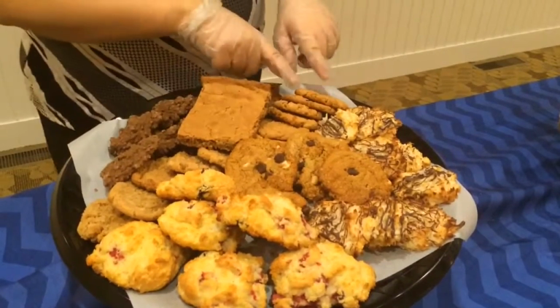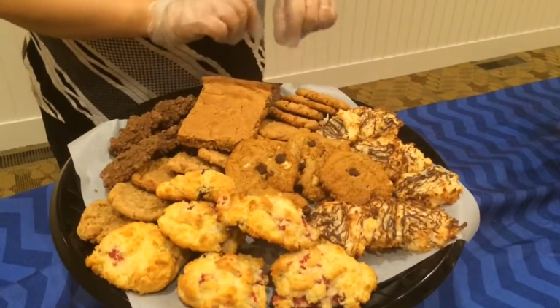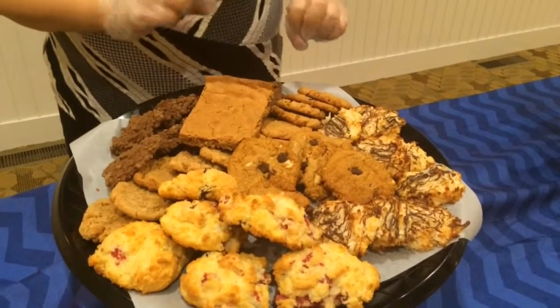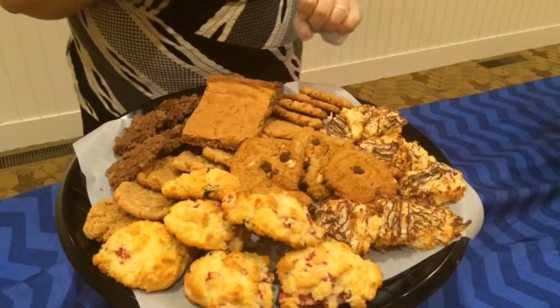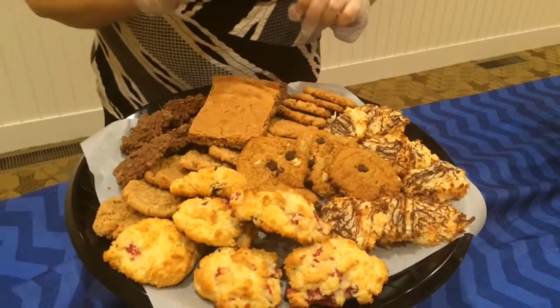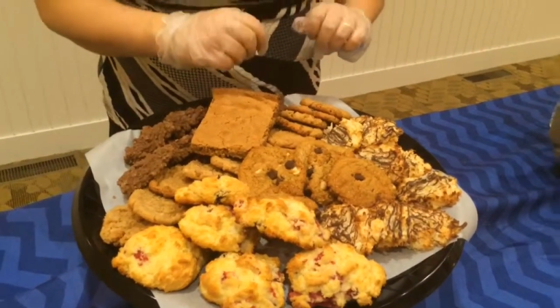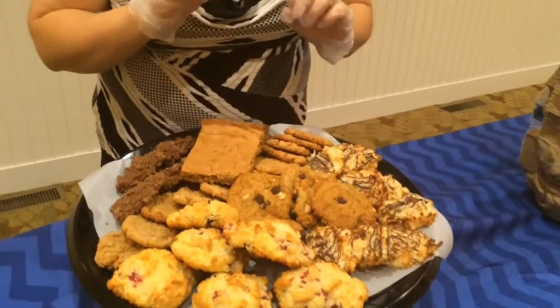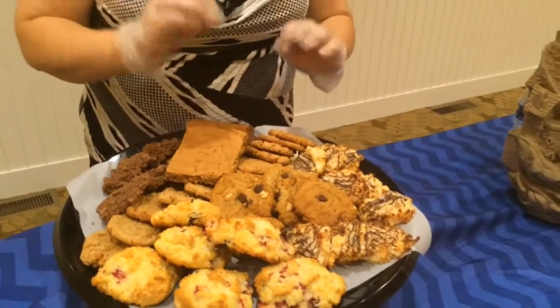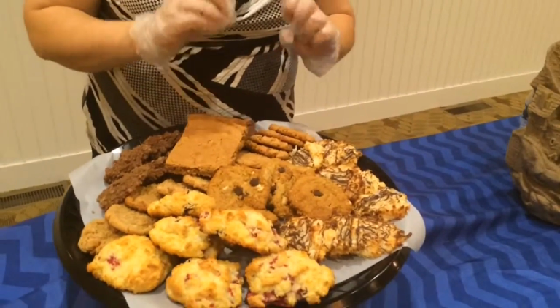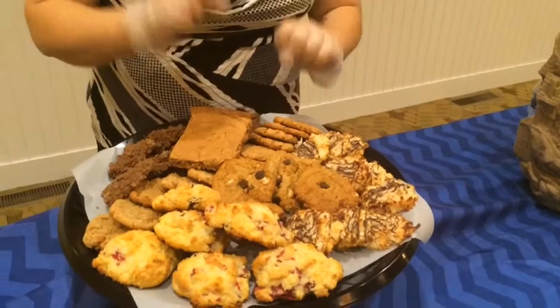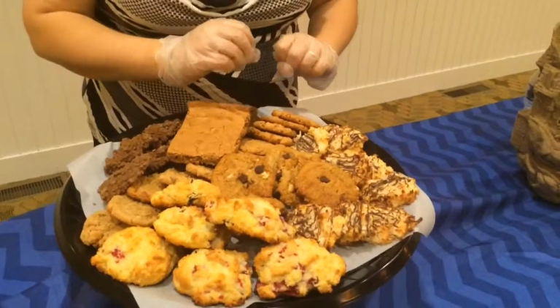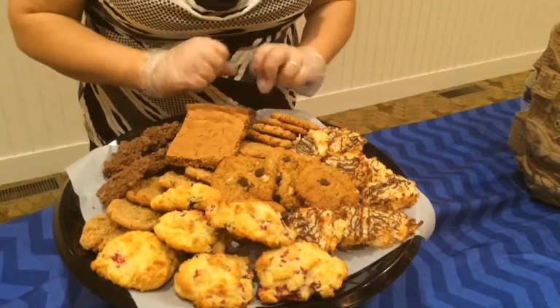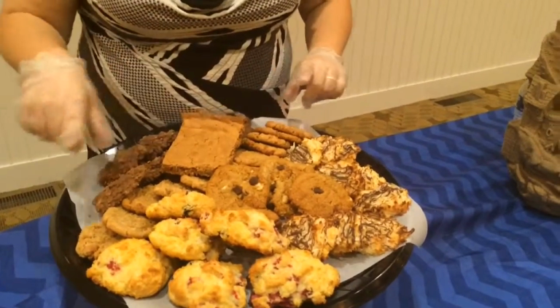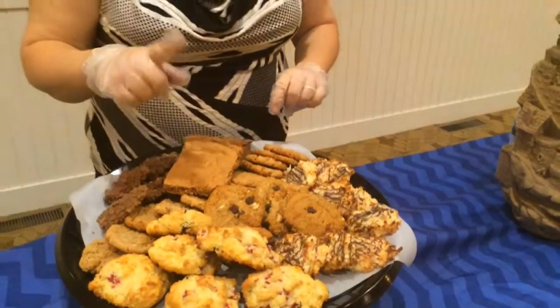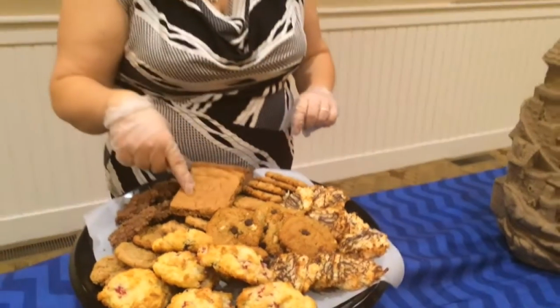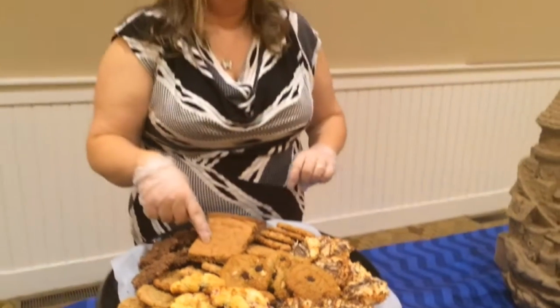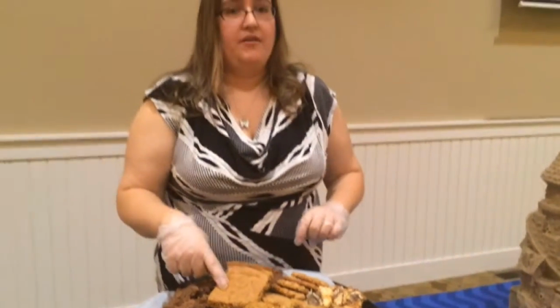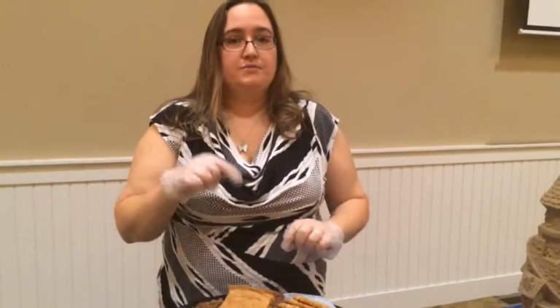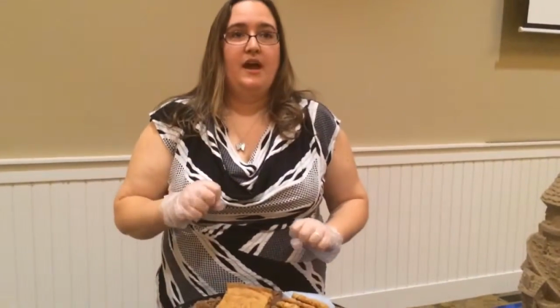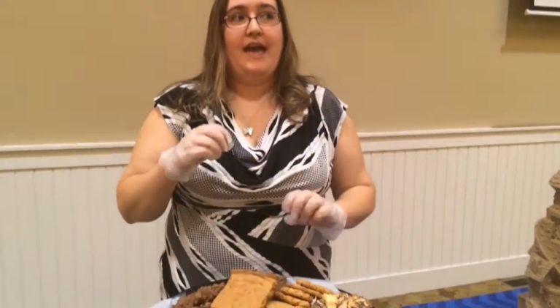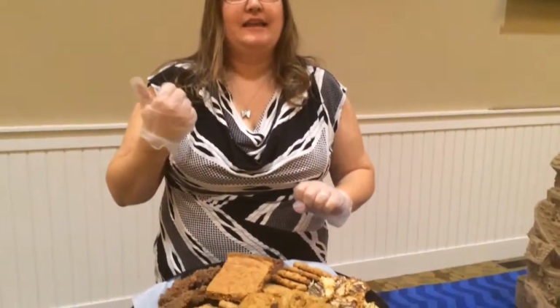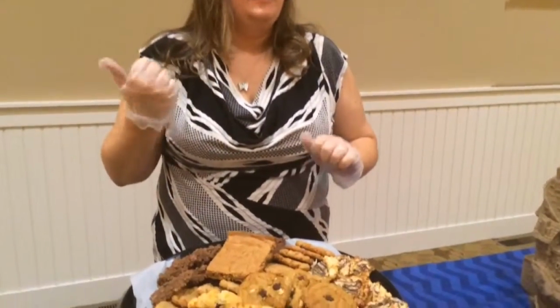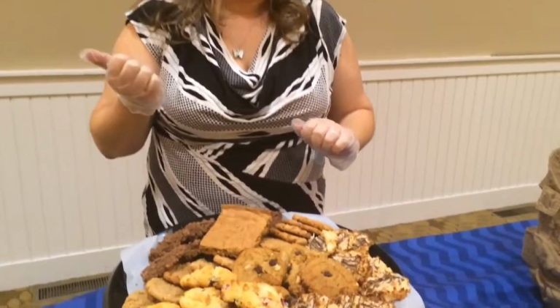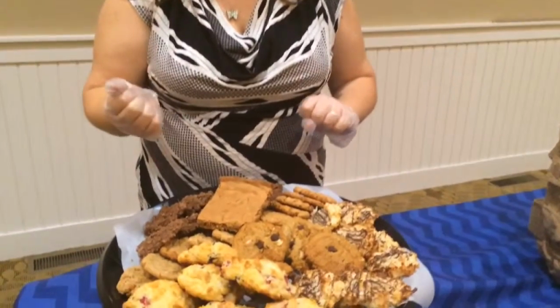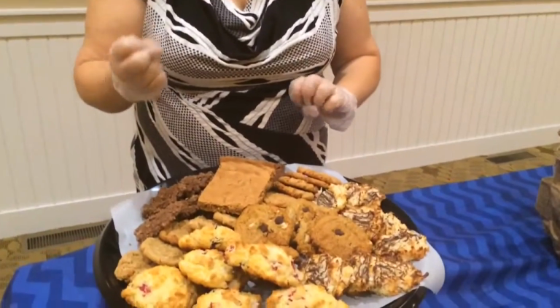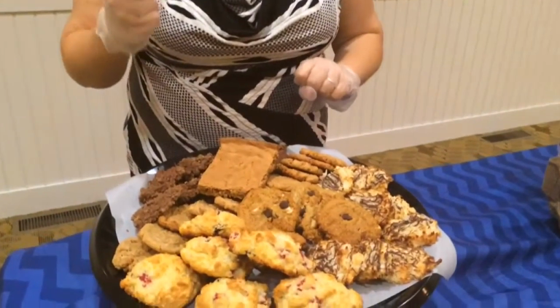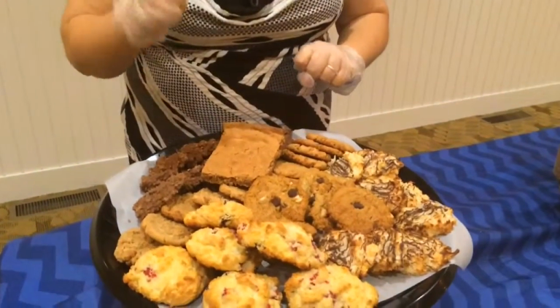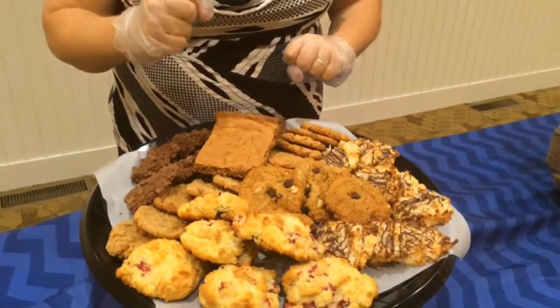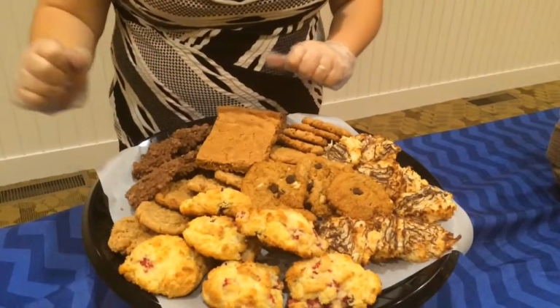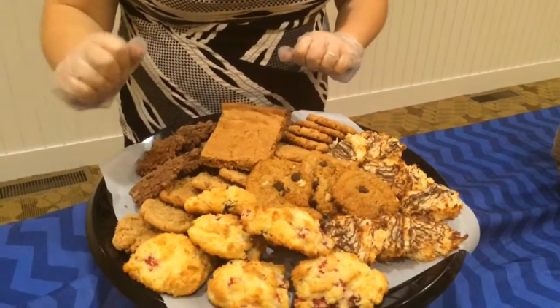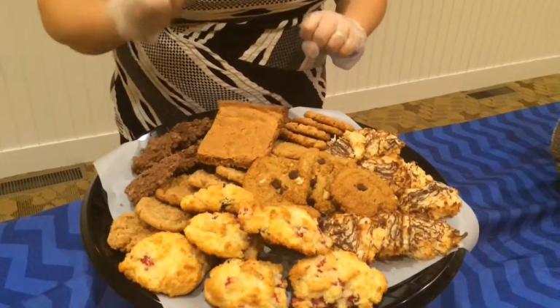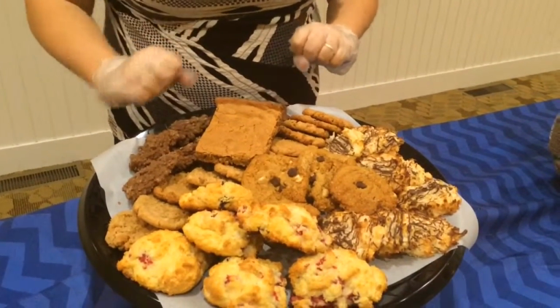I have regular peanut butter cookies for those who have a dairy allergy. I also have a peanut butter brownie, which will be available at the Vineyard in South Haven.